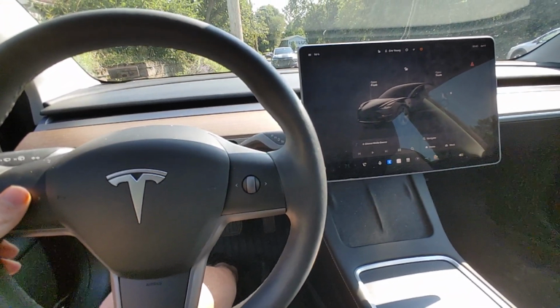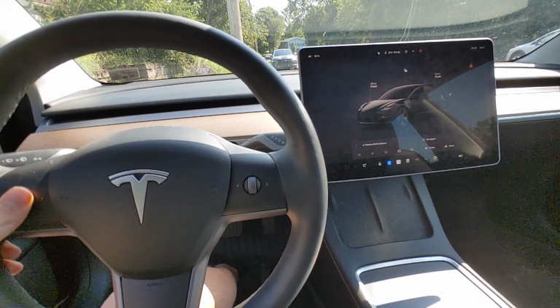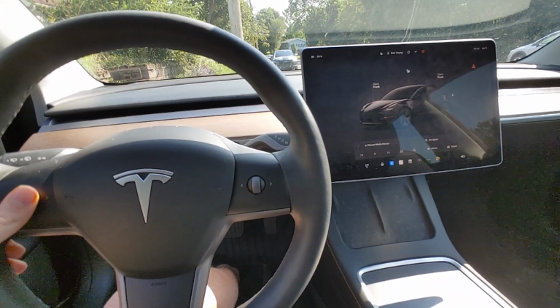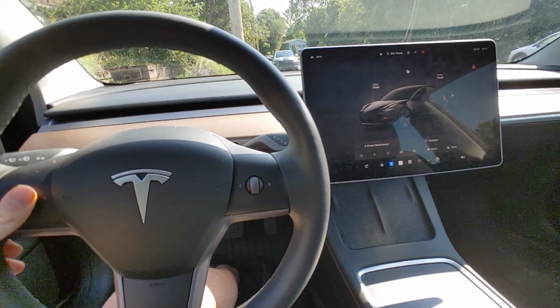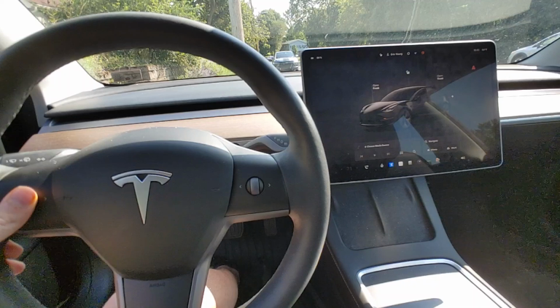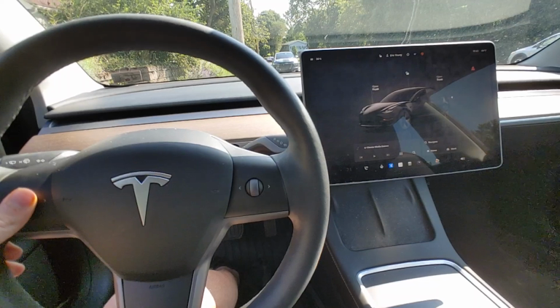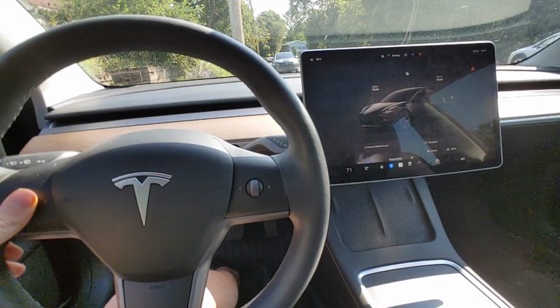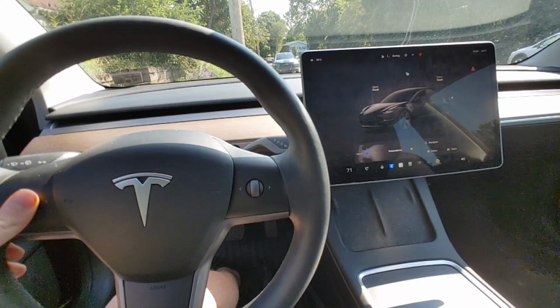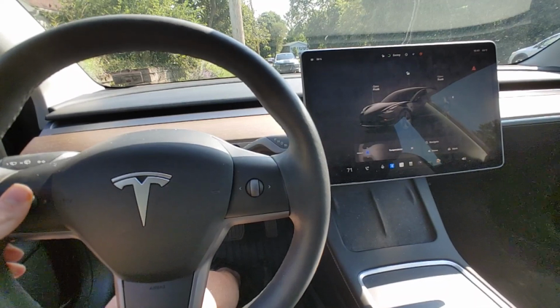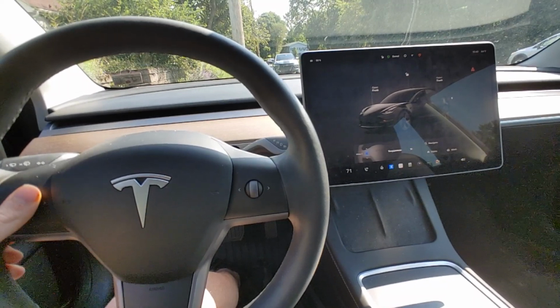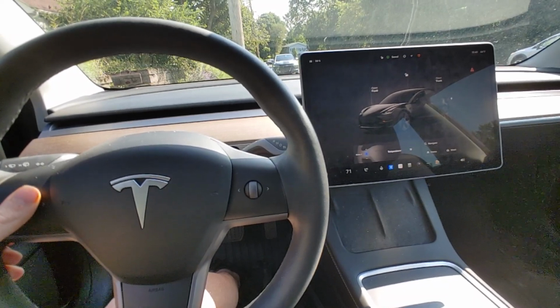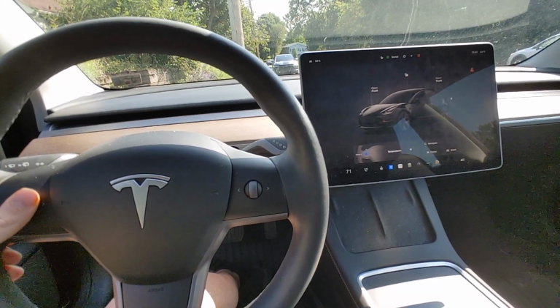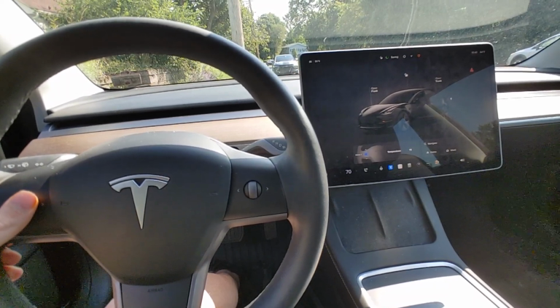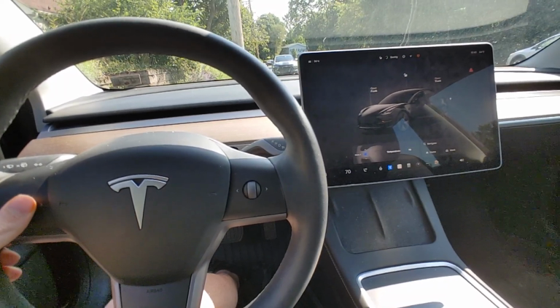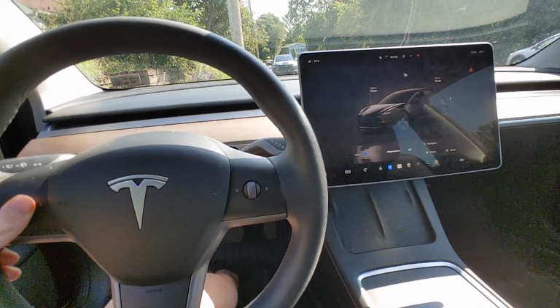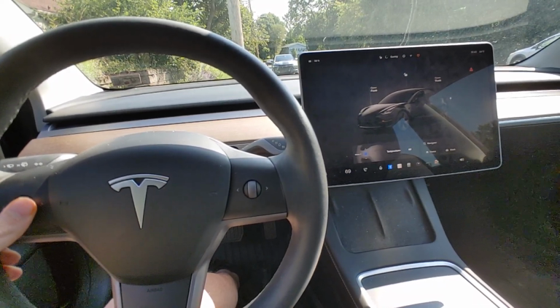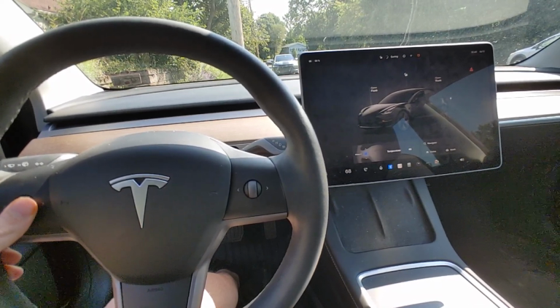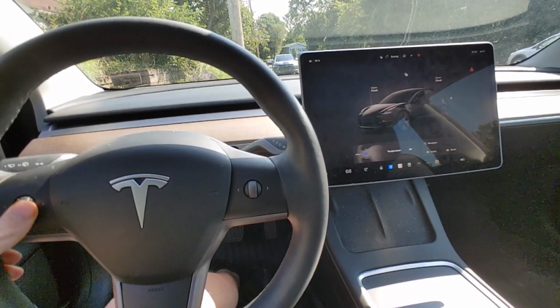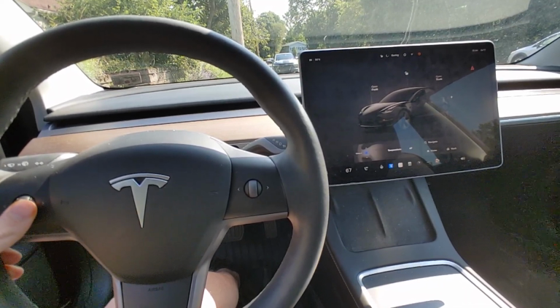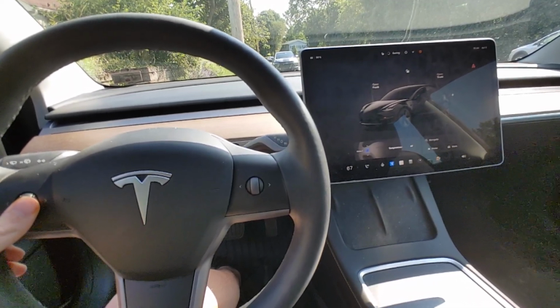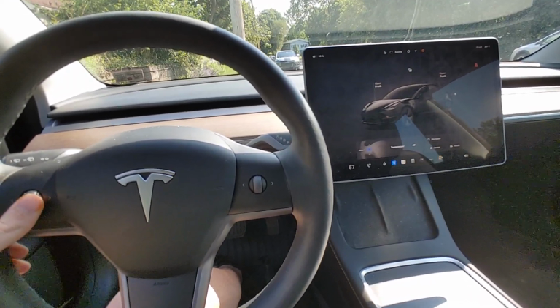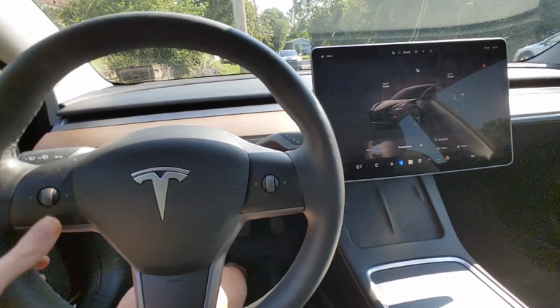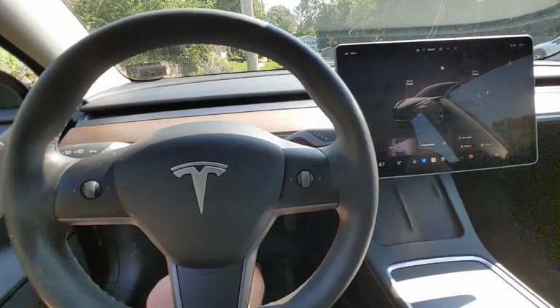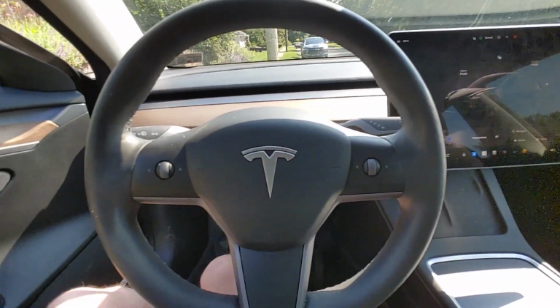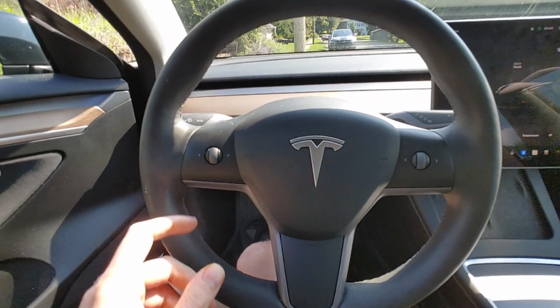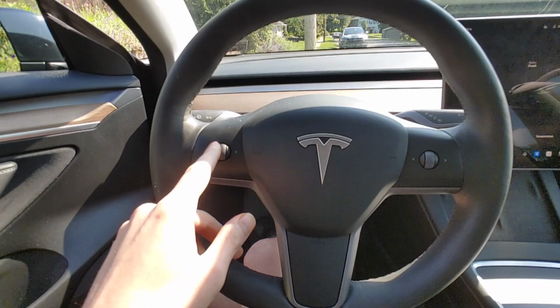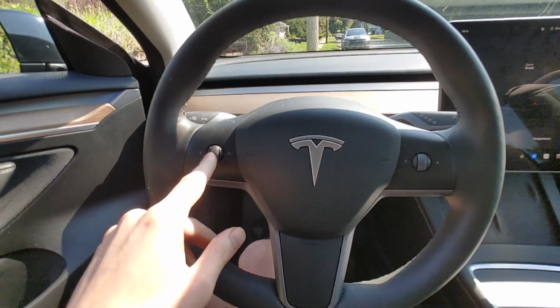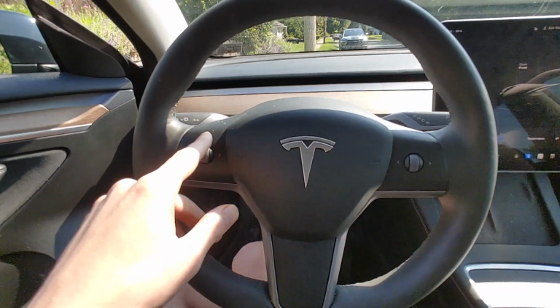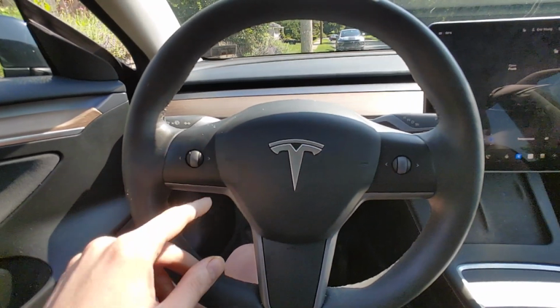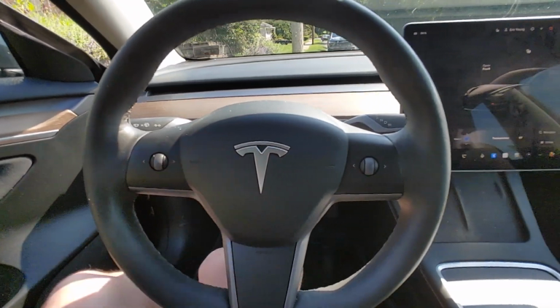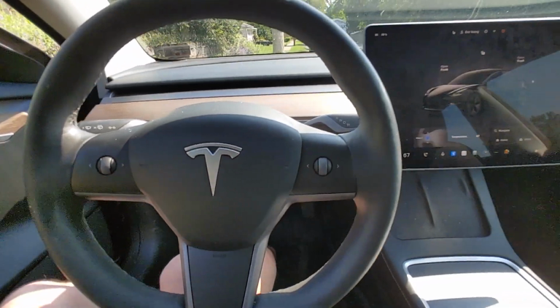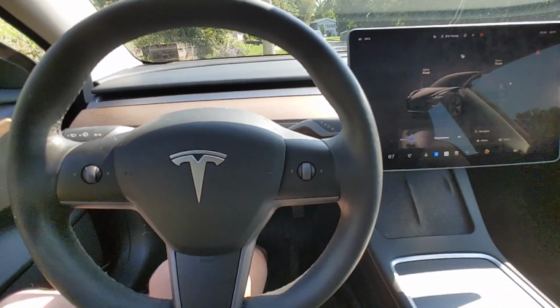And go. I held down the scroll wheel, scrolled to adjust temperature.